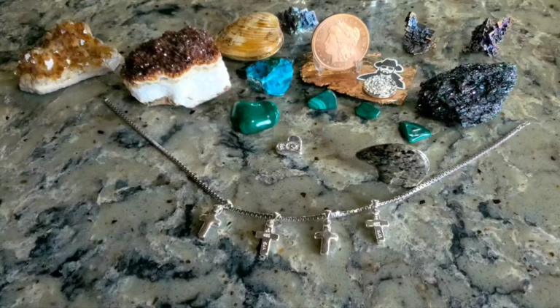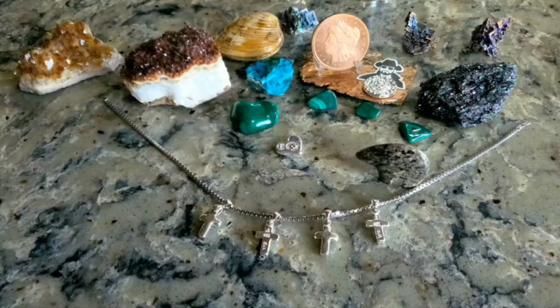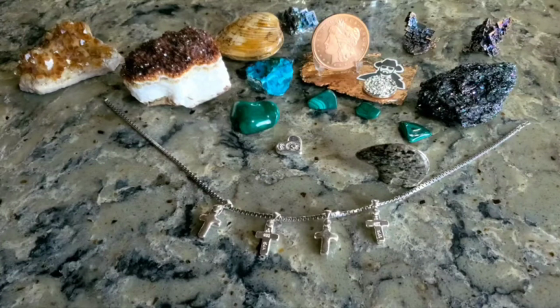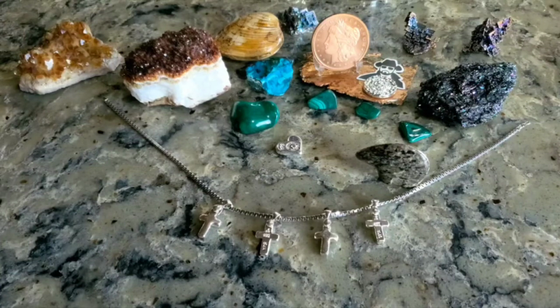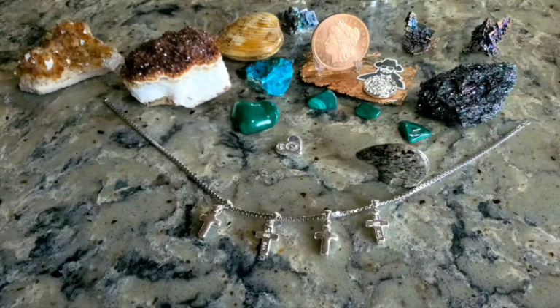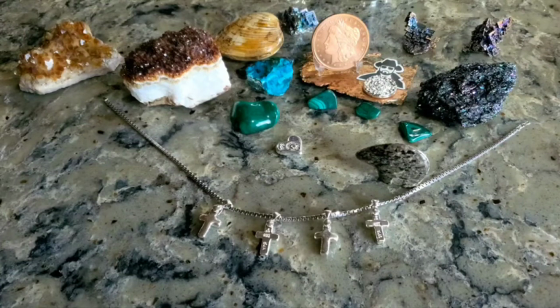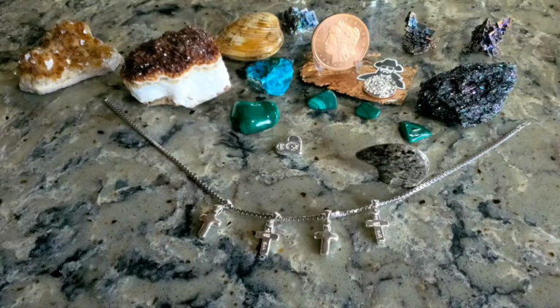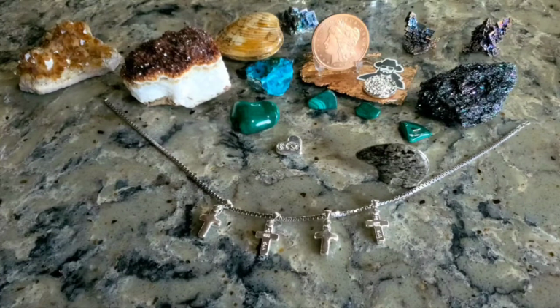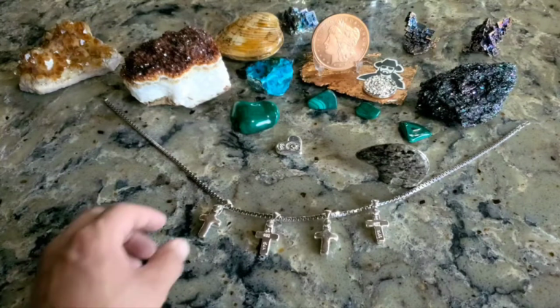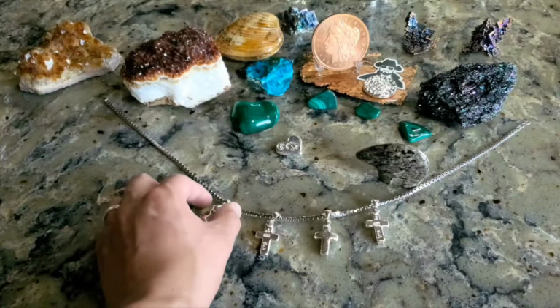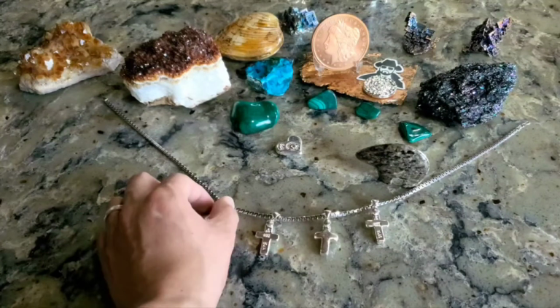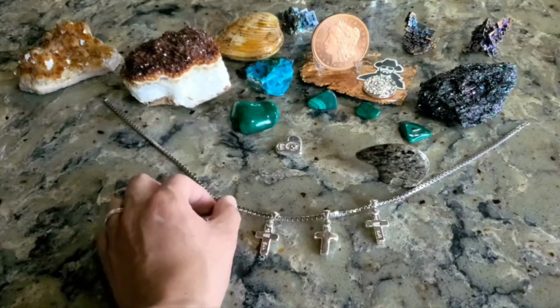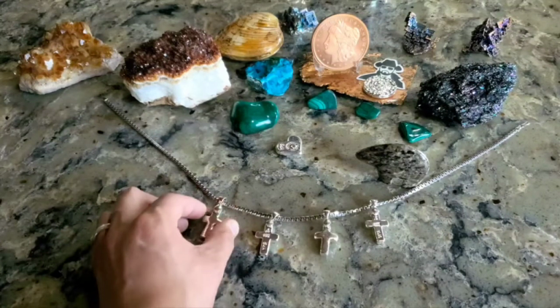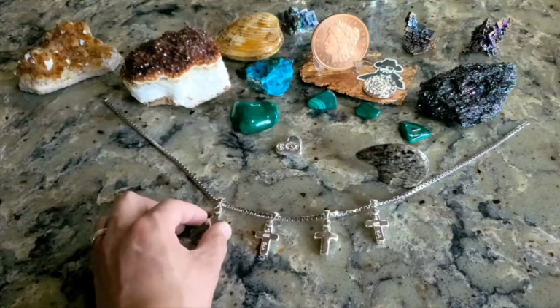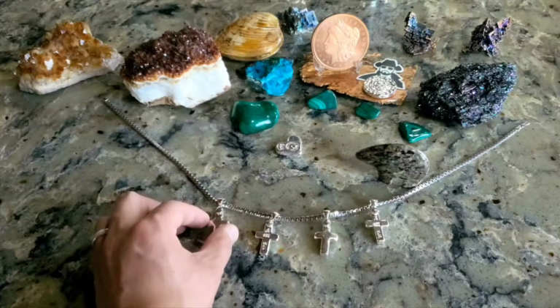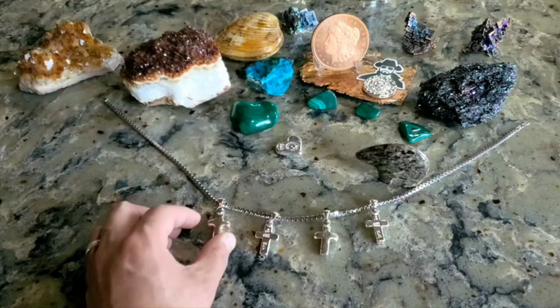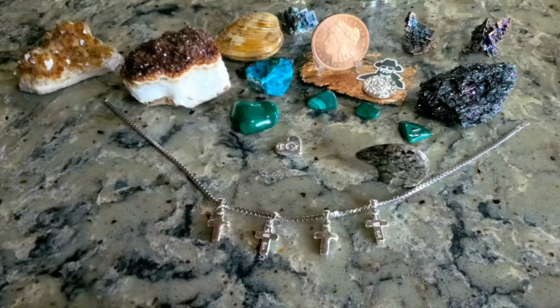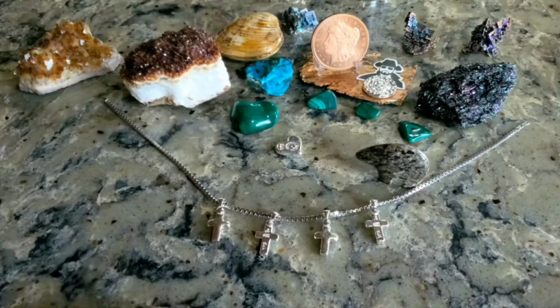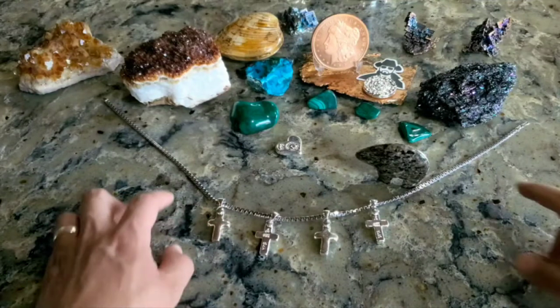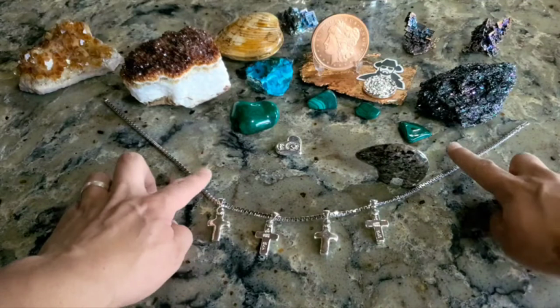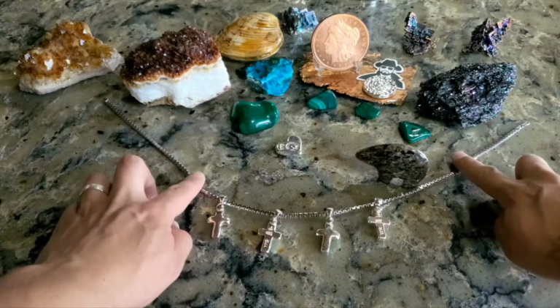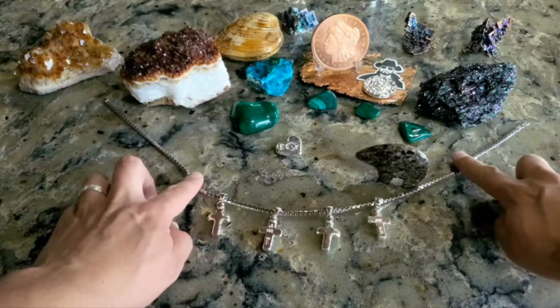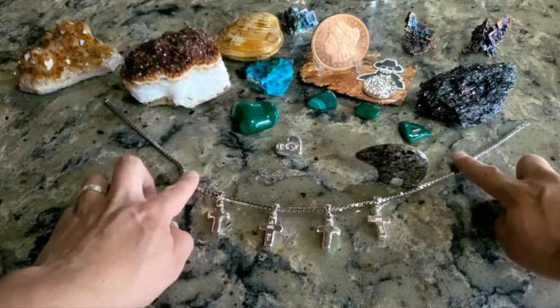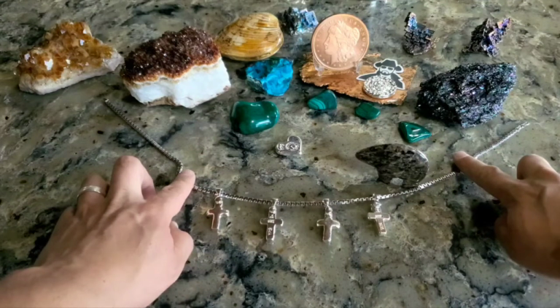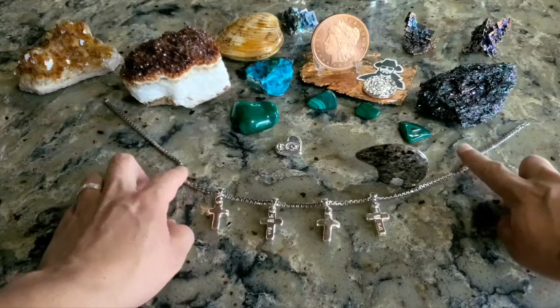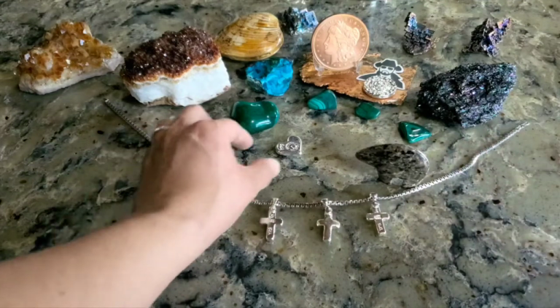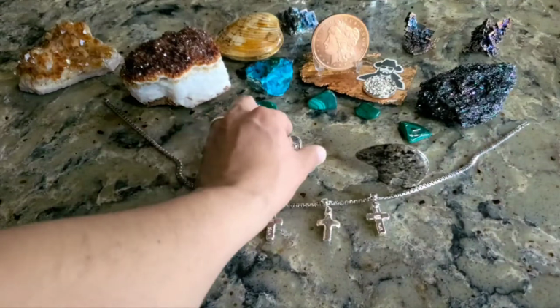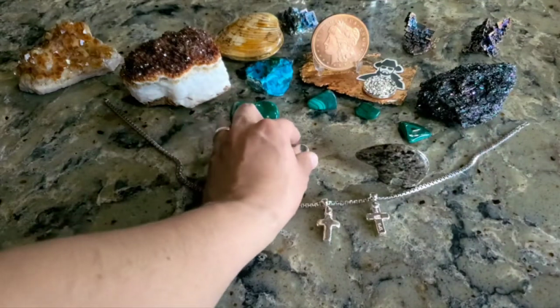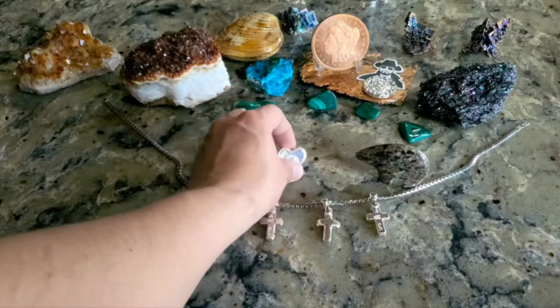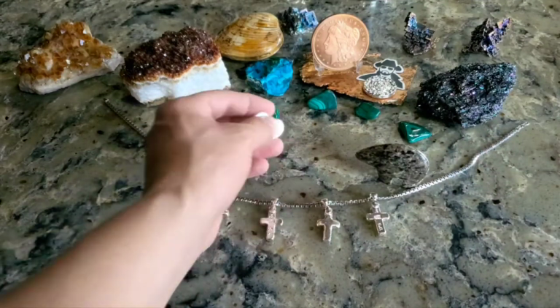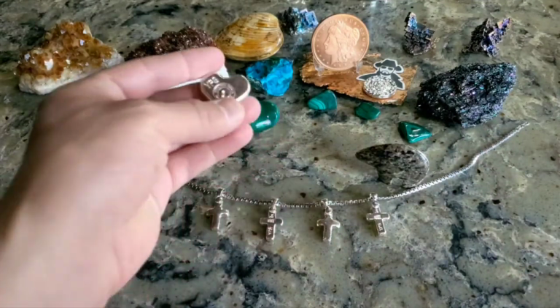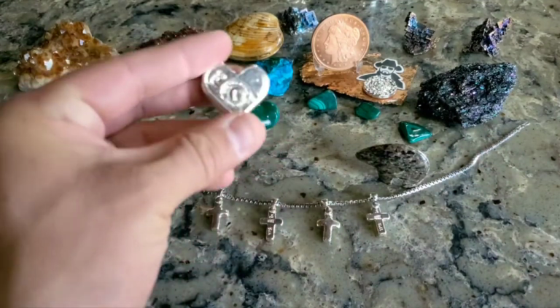Welcome everybody, it's Wild West Stacker. I hope you're having fun on the Saturday morning premiere train. And if you can tell, I've got a necklace with some pendants here, because Mother's Day is coming up.